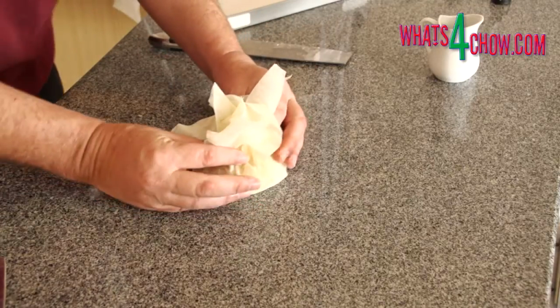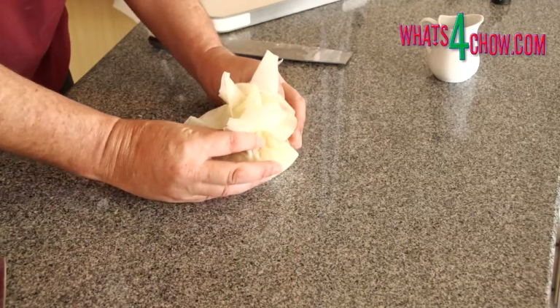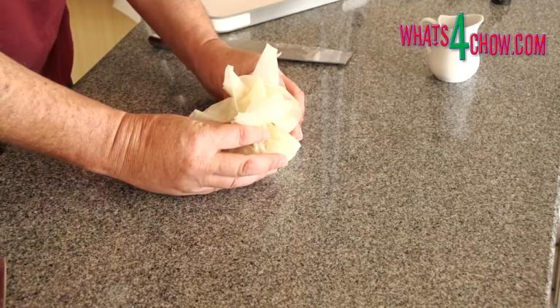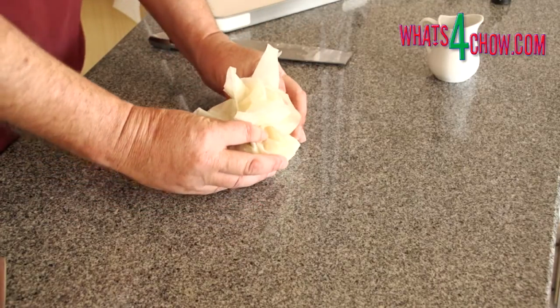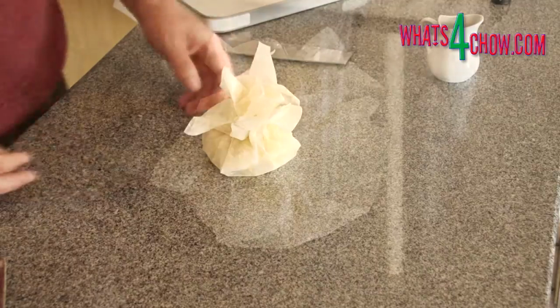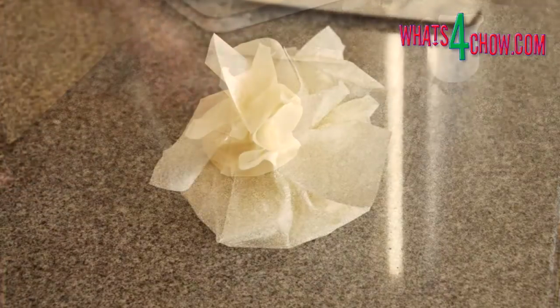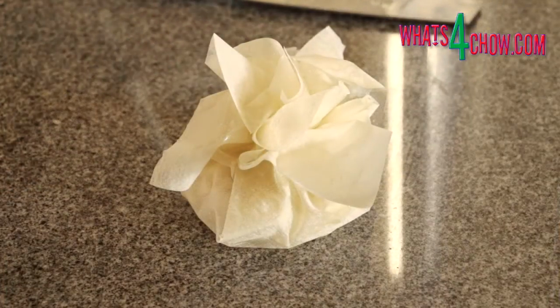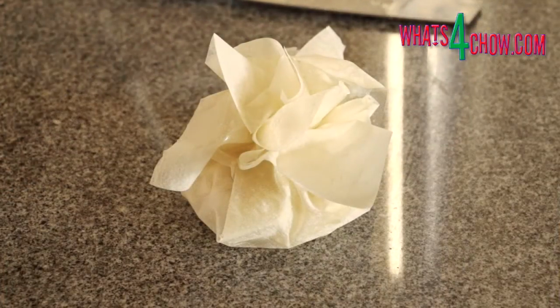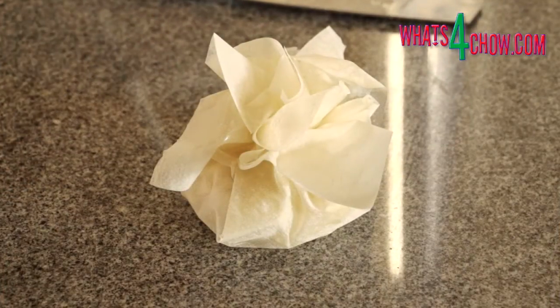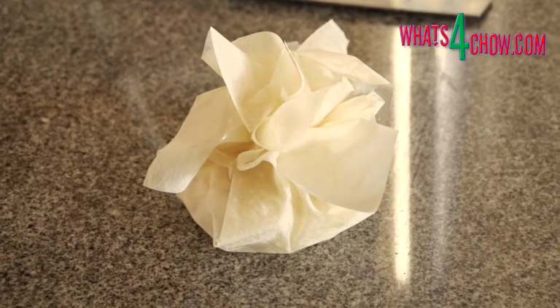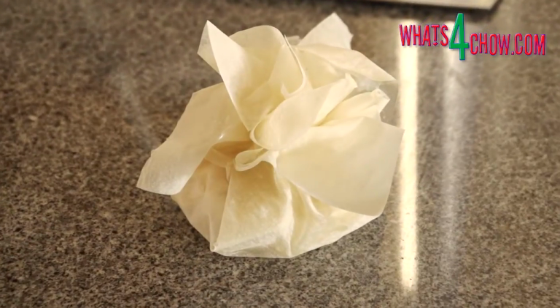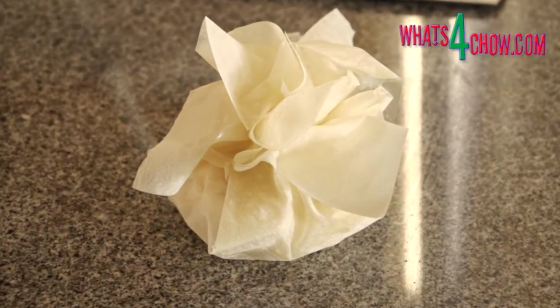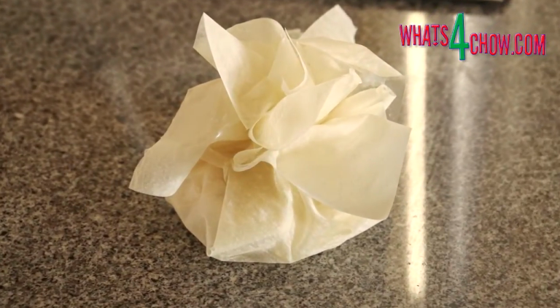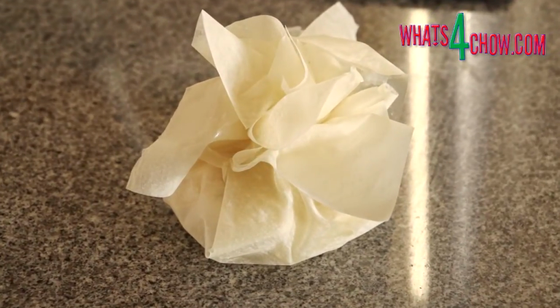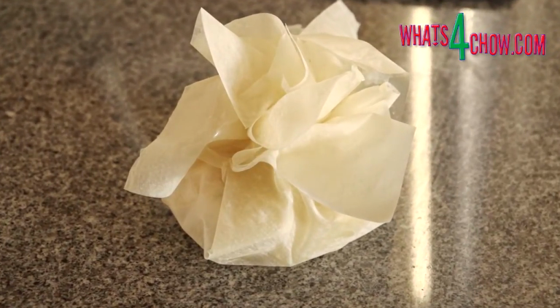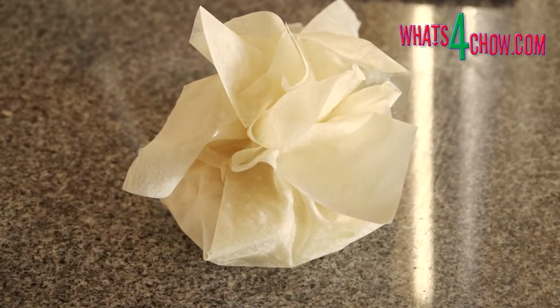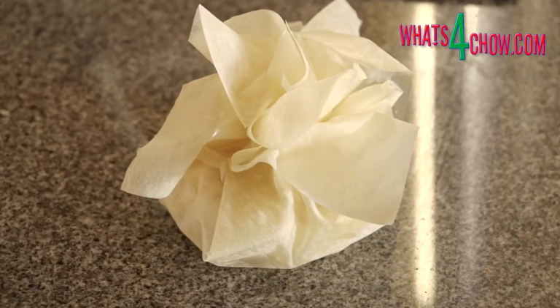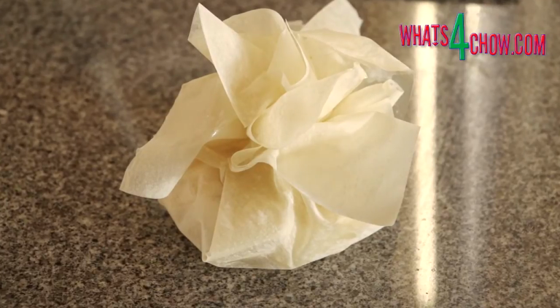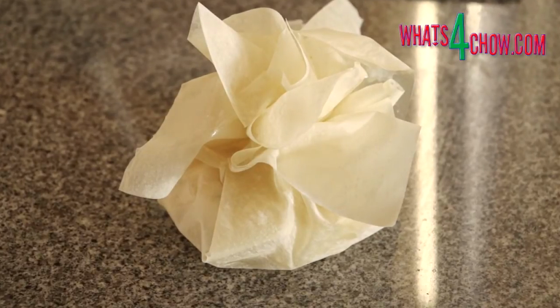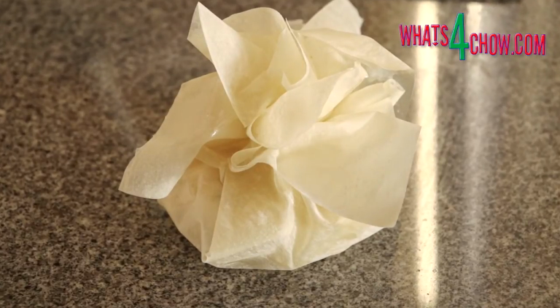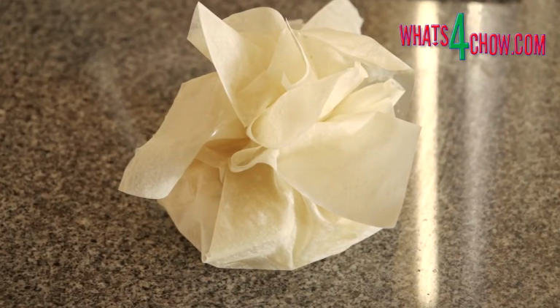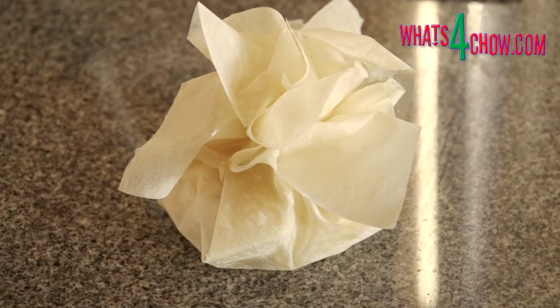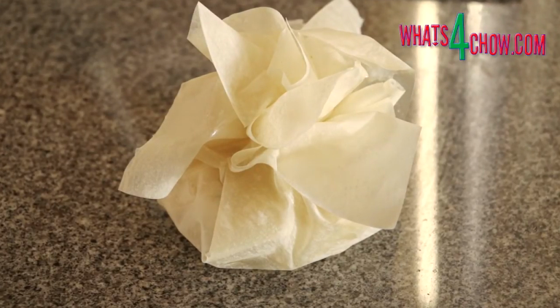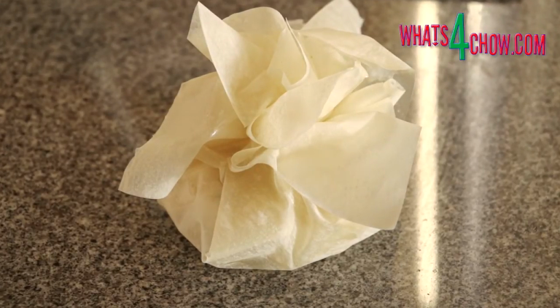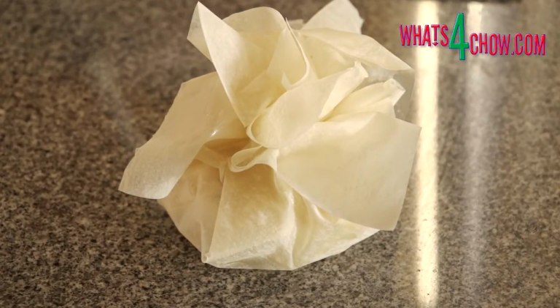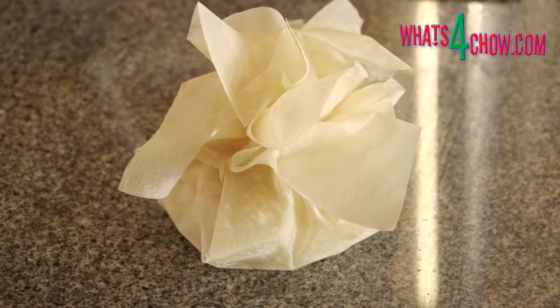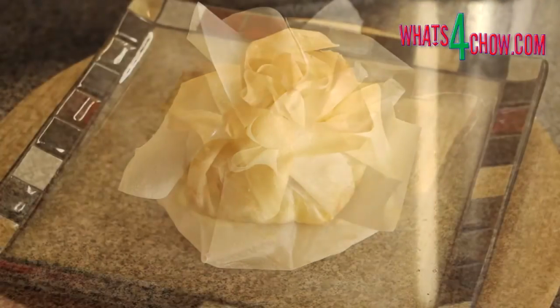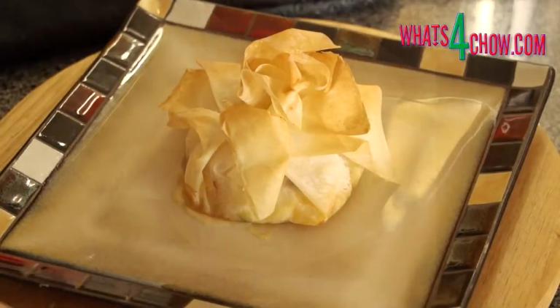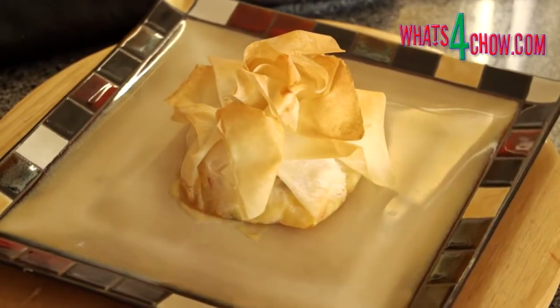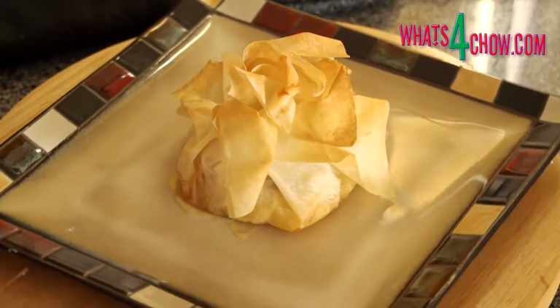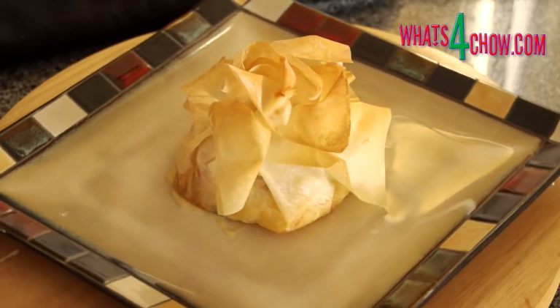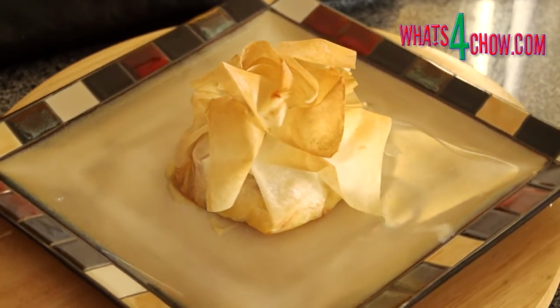Lightly grease a baking pan and bake the phyllo parcel in a preheated oven at 160 degrees Celsius or 310 degrees Fahrenheit for 20 to 25 minutes, until the pastry is crispy and golden.